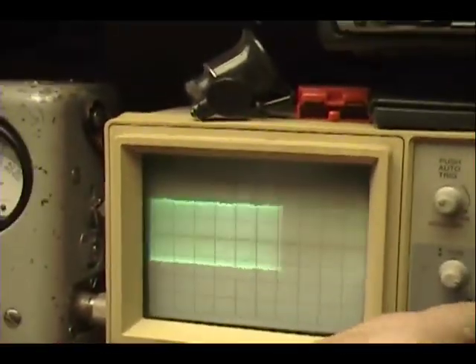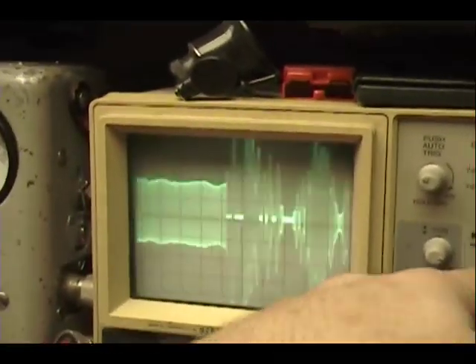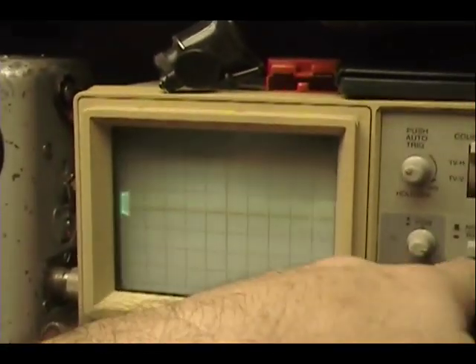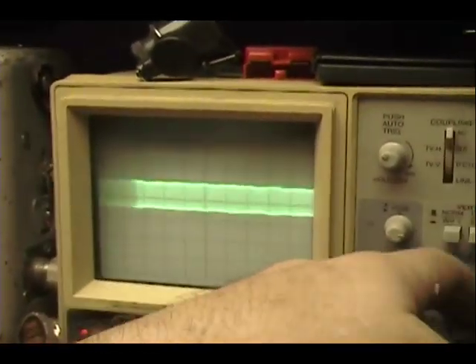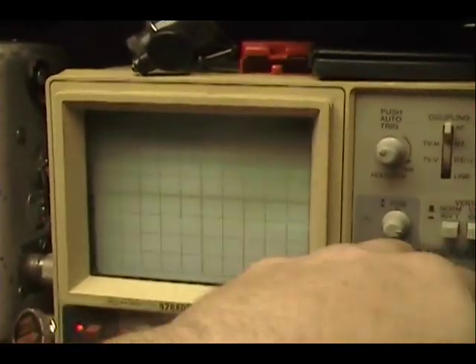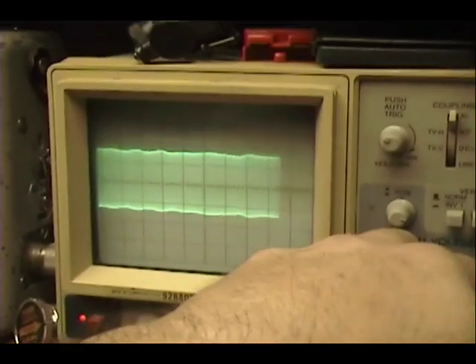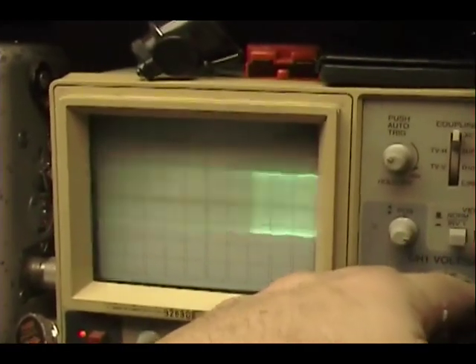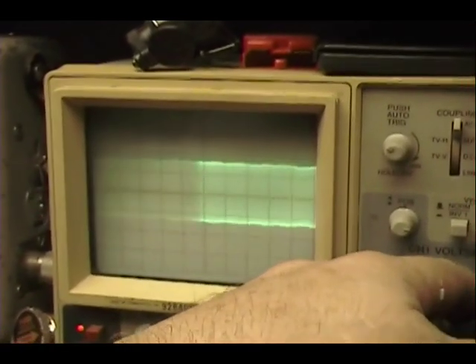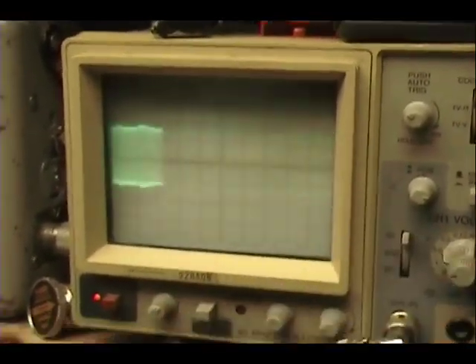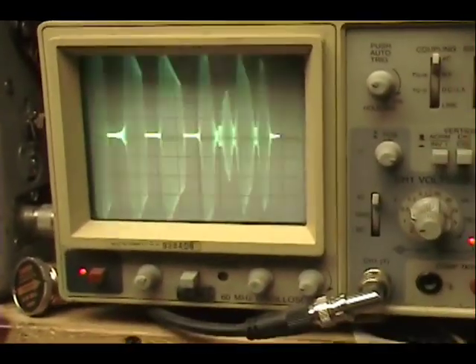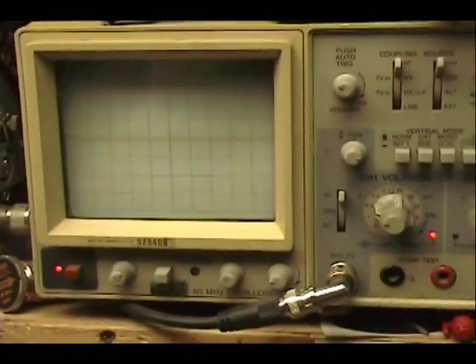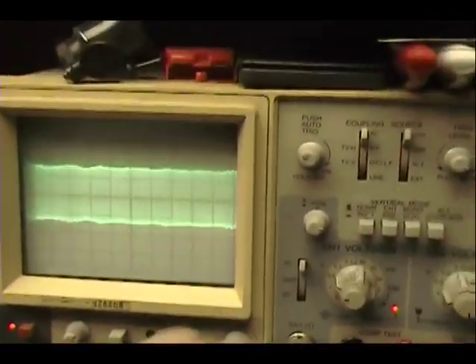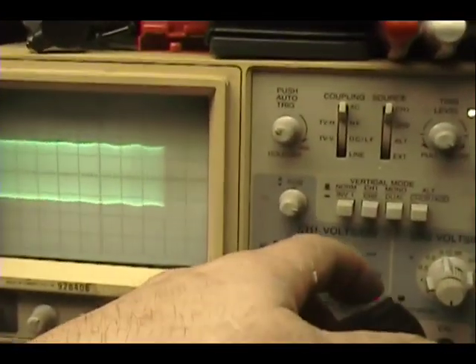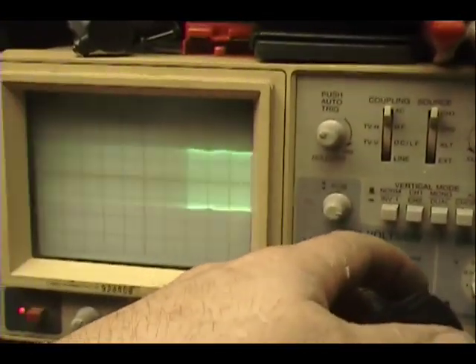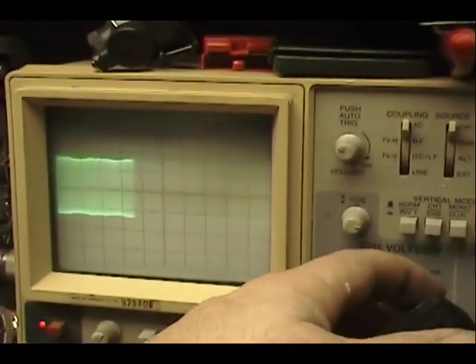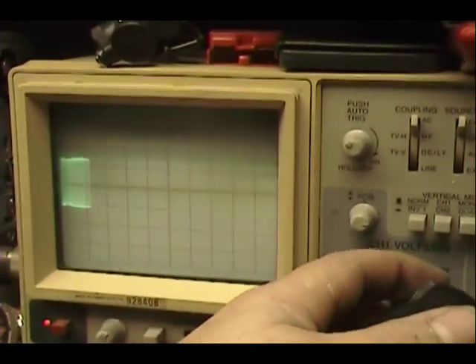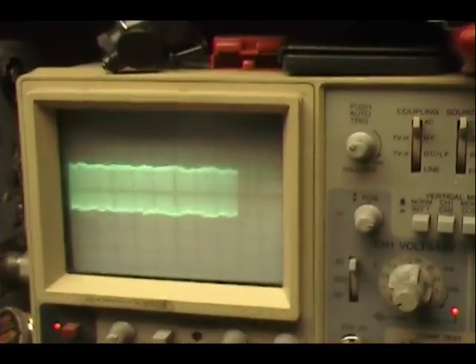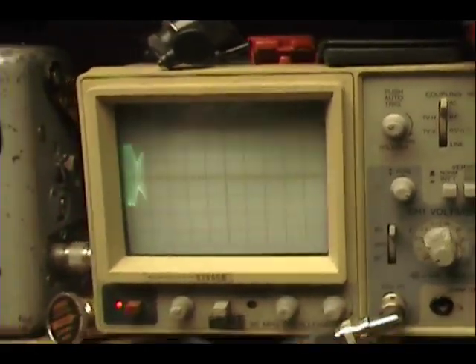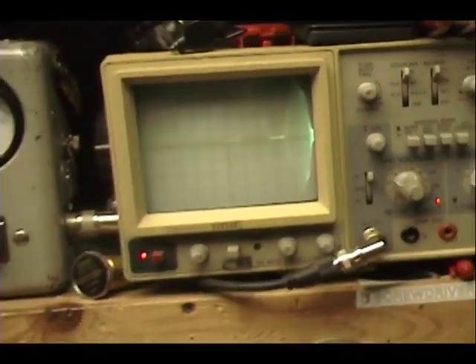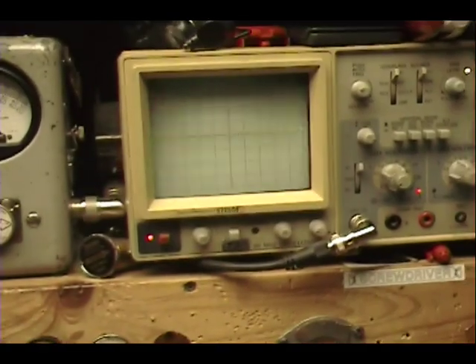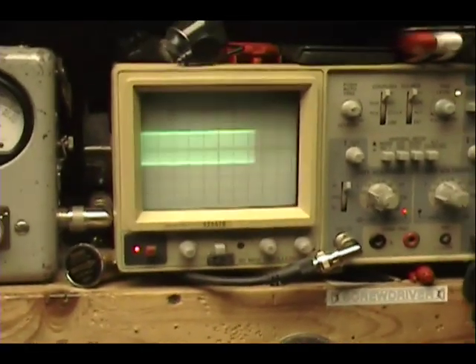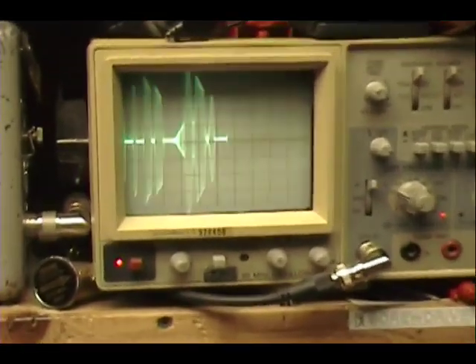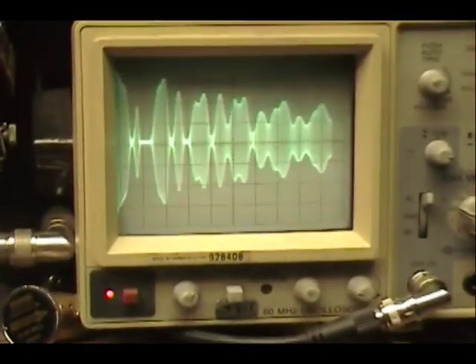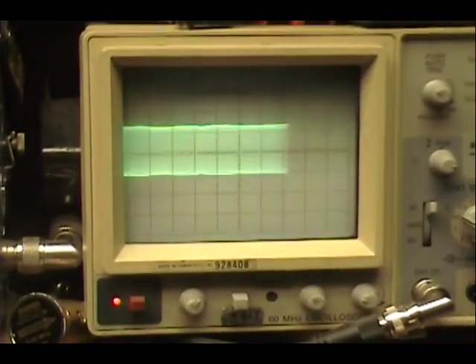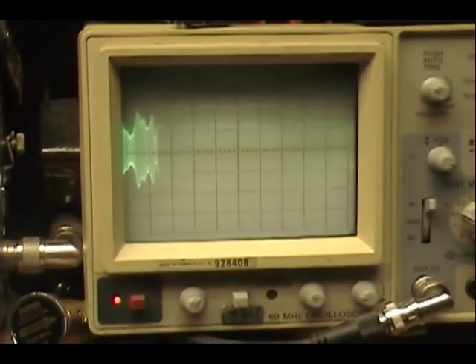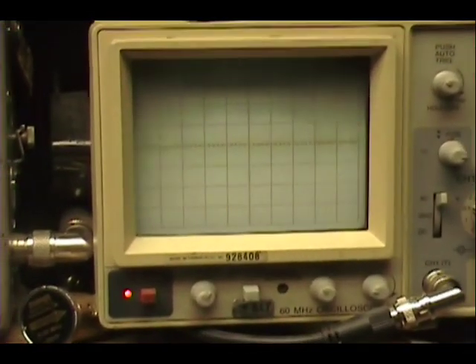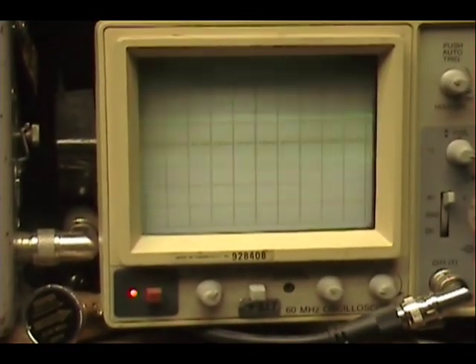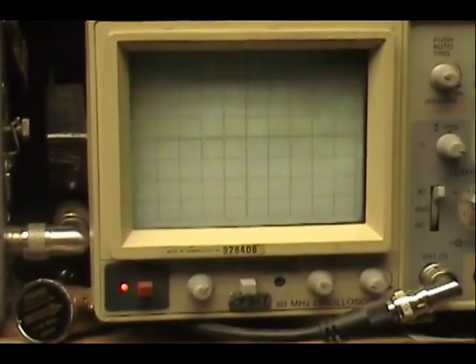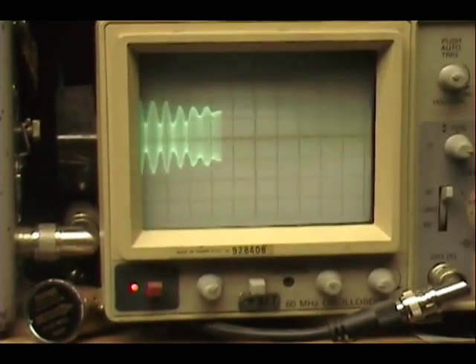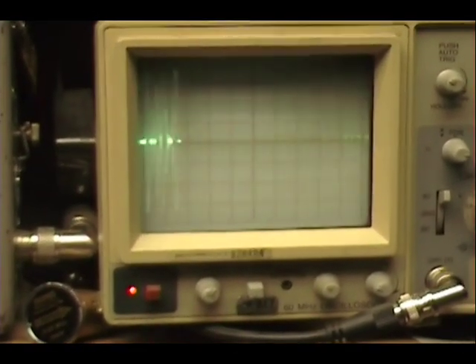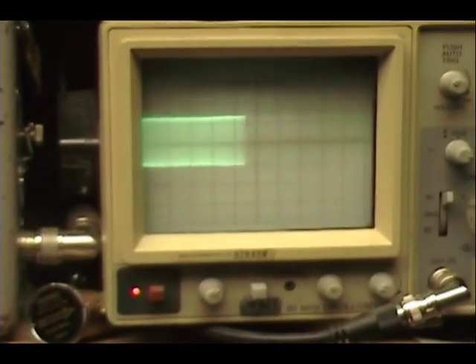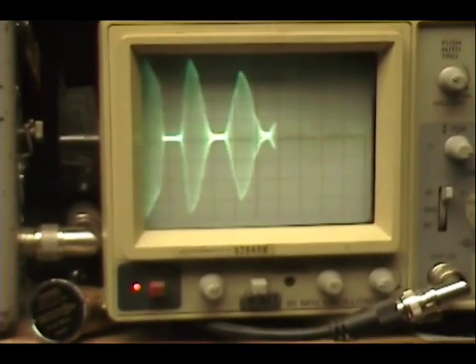Let me turn it down a little. Audio — what a modulation here. Audio check, check, check. One, two, three, four, five. Audio check.